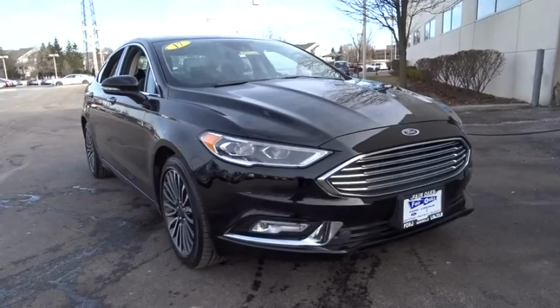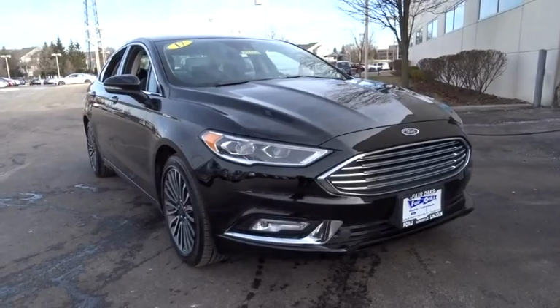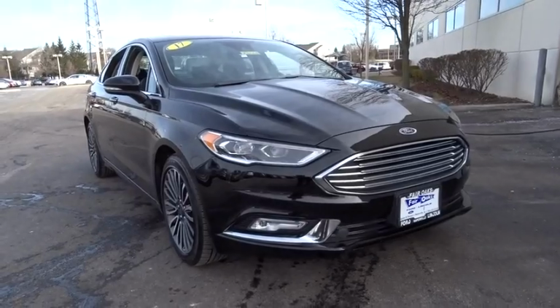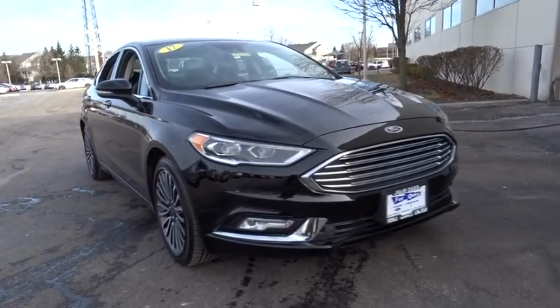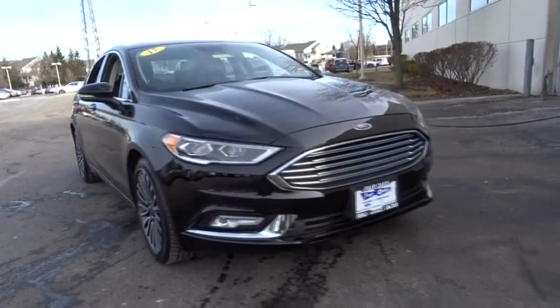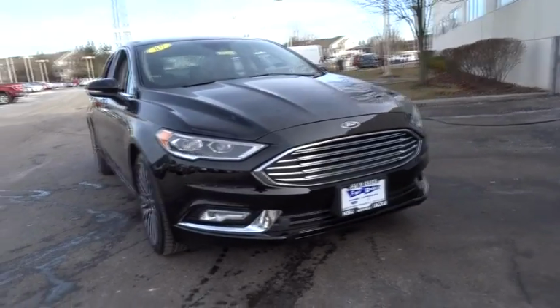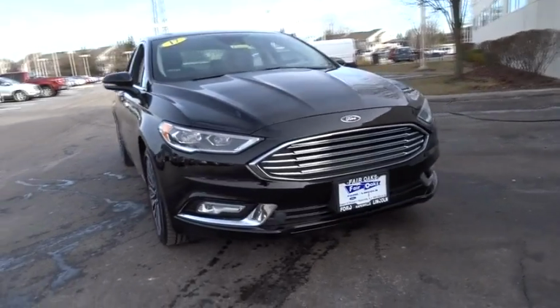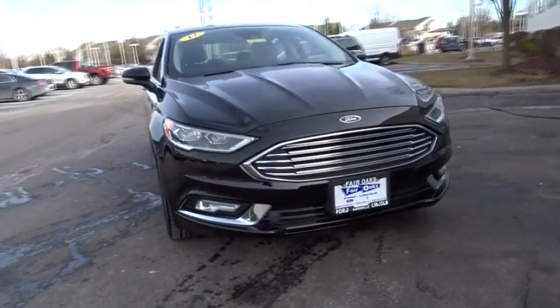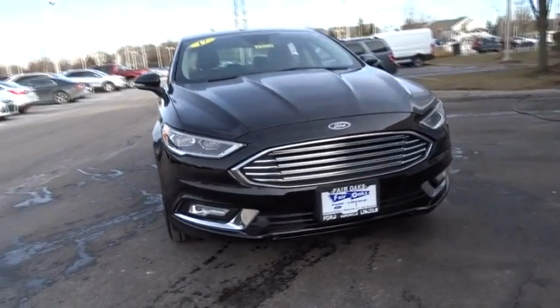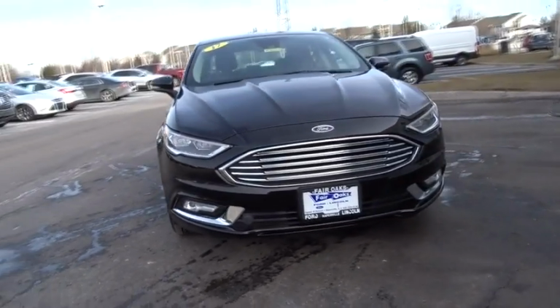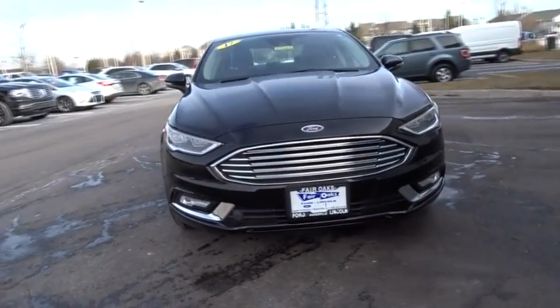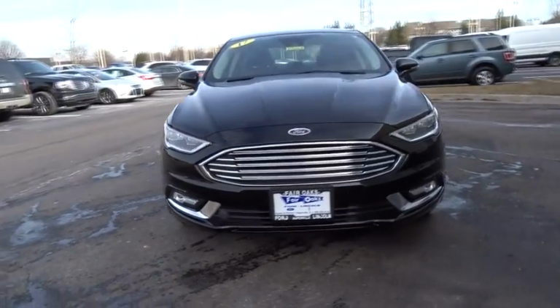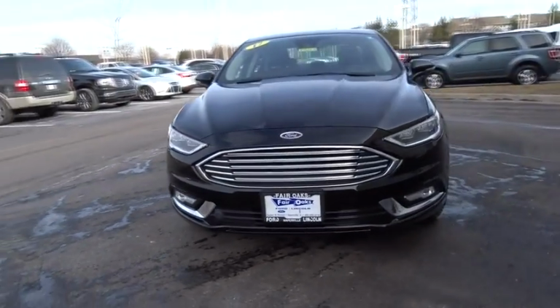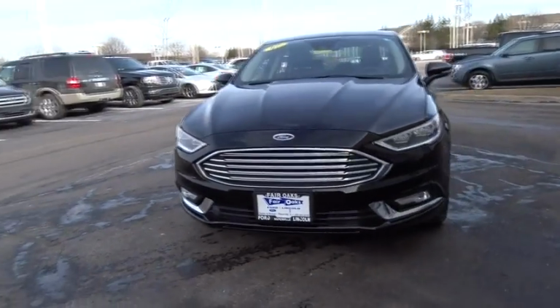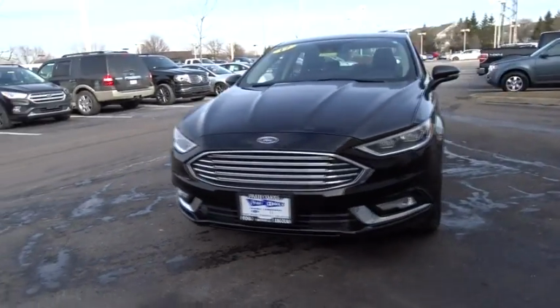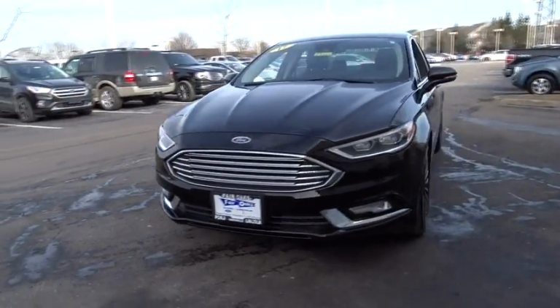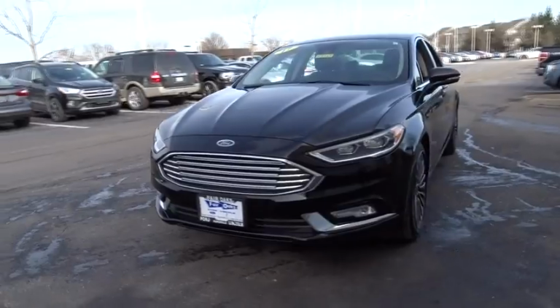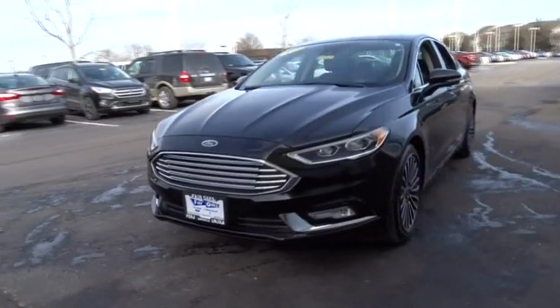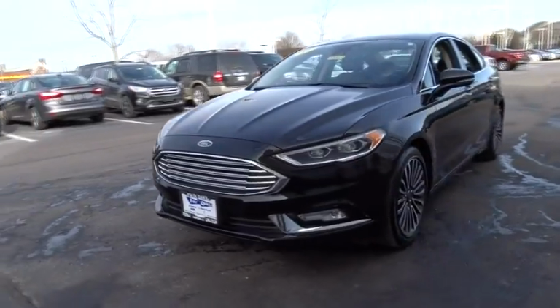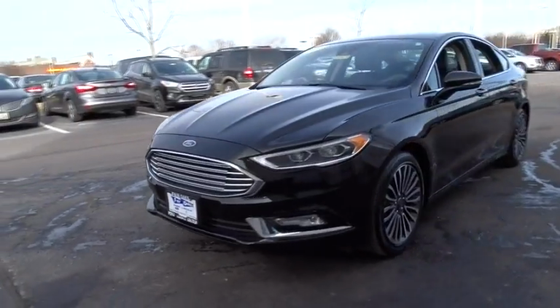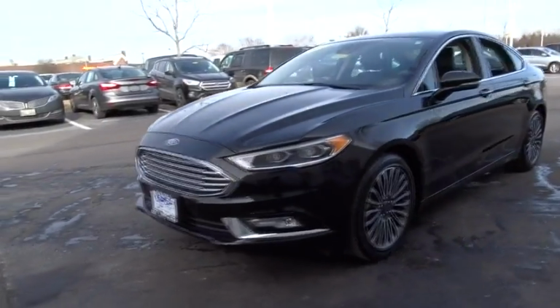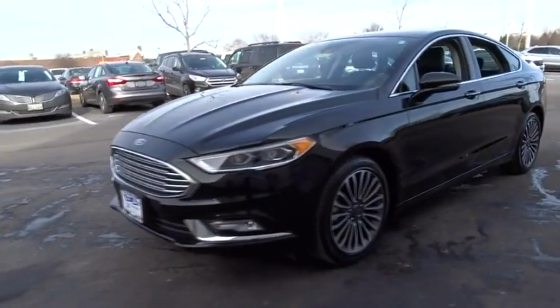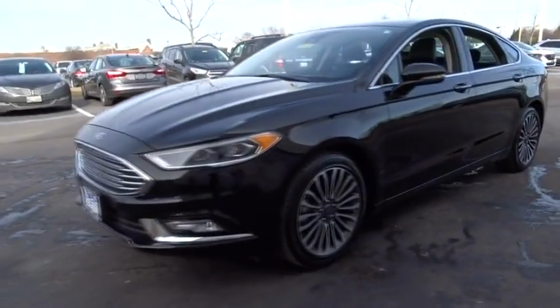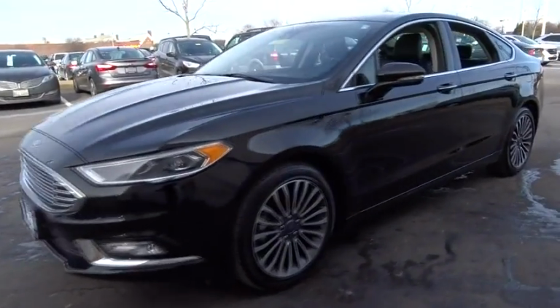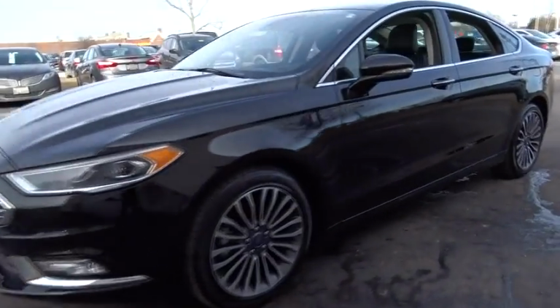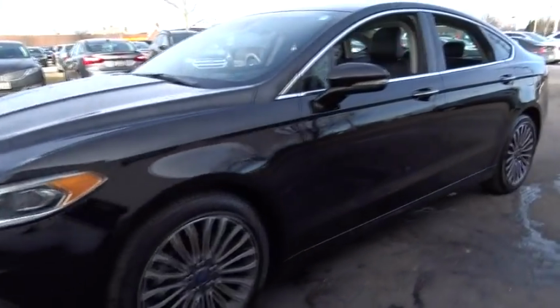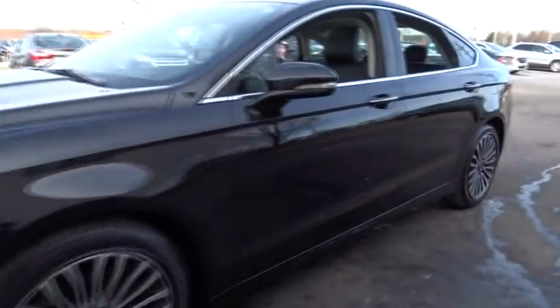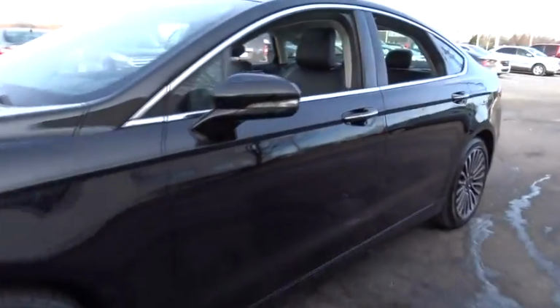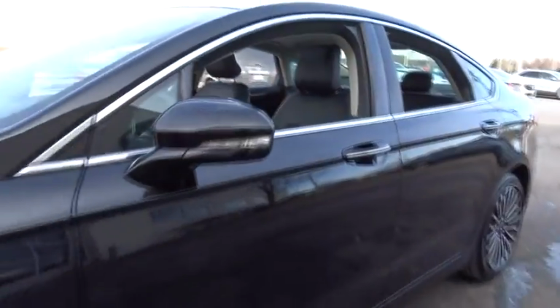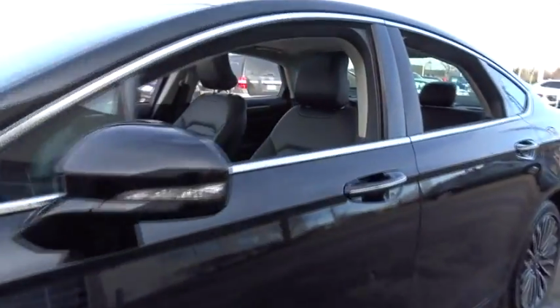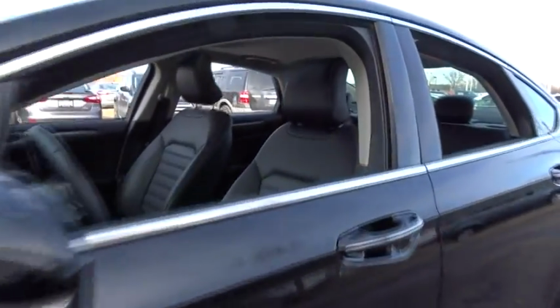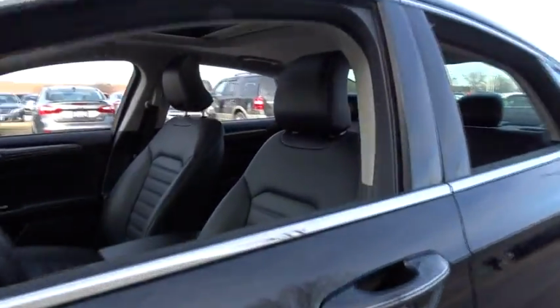The 2017 Ford Fusion. You can have both impressive power and great economy in a Fusion. This vehicle has less than 6,000 miles.